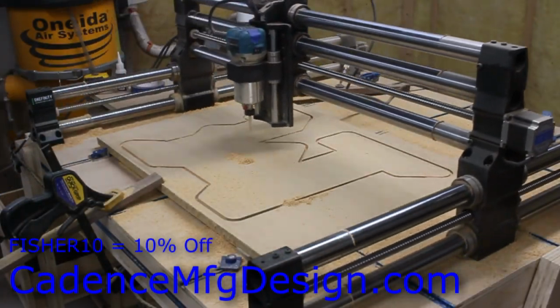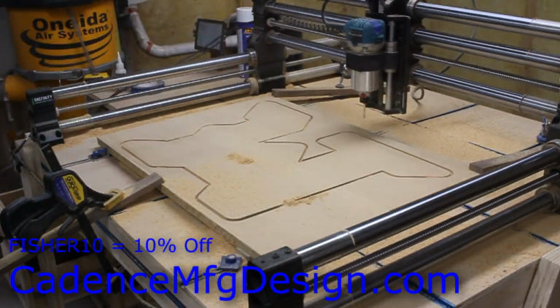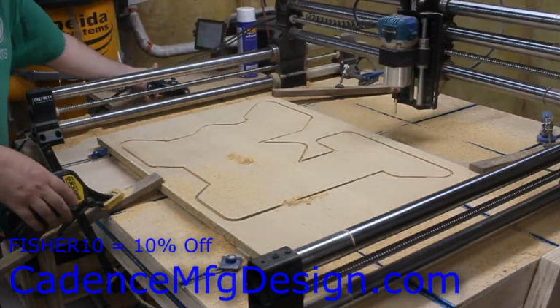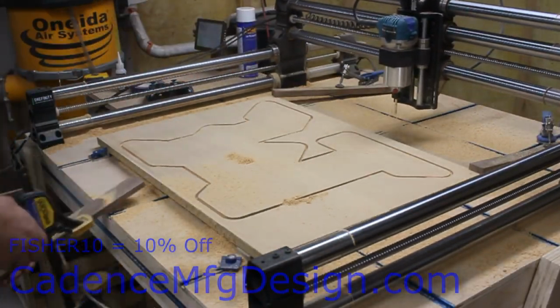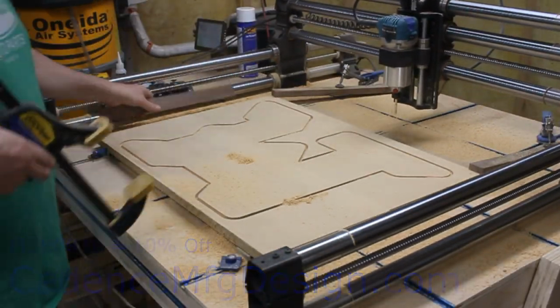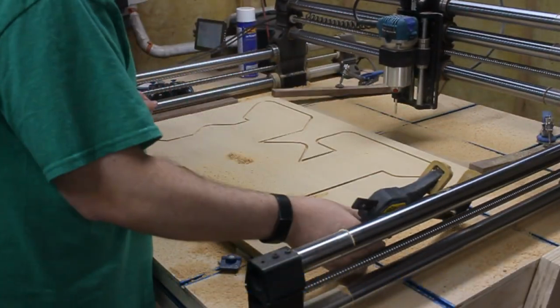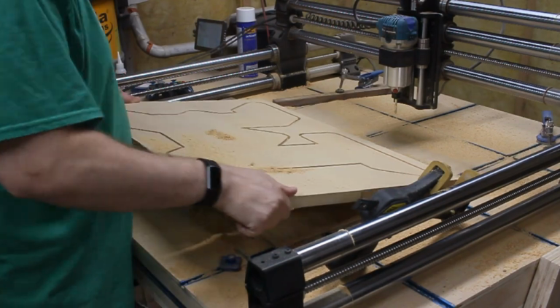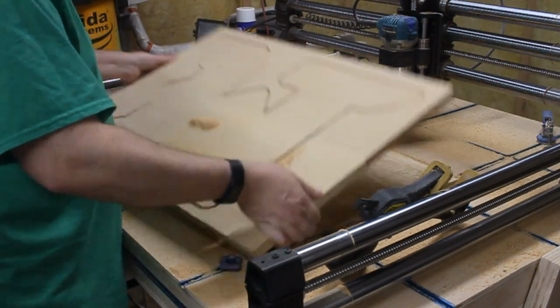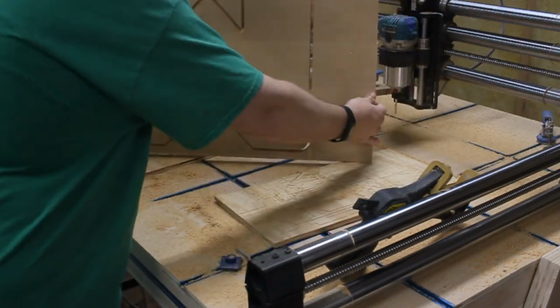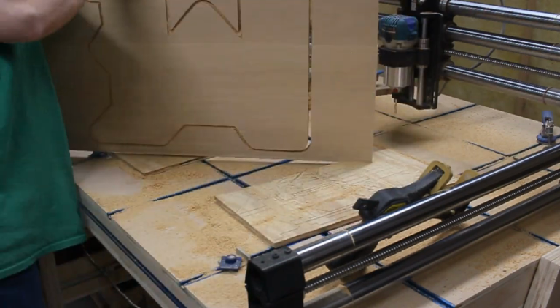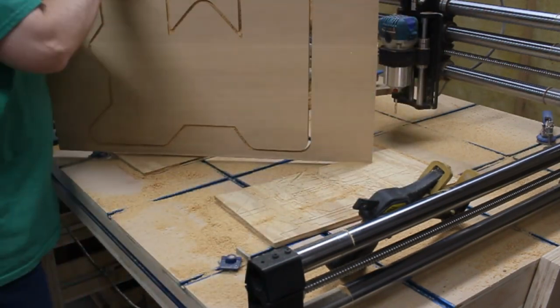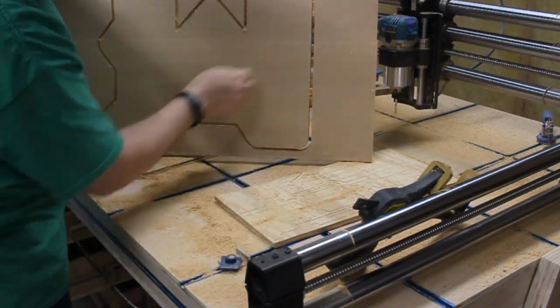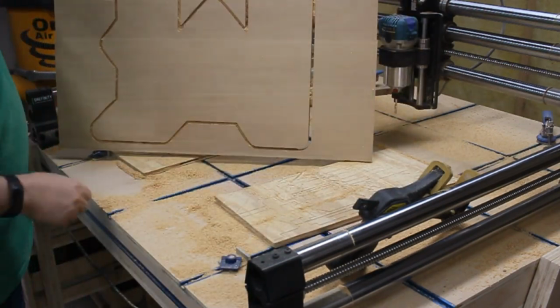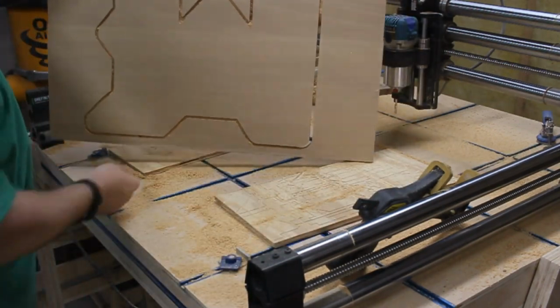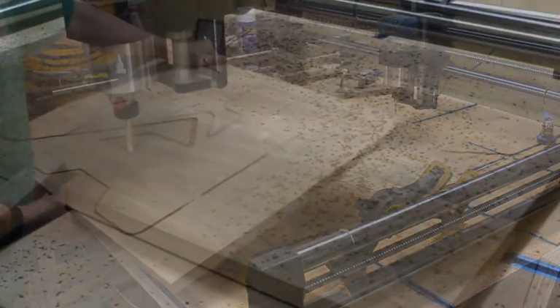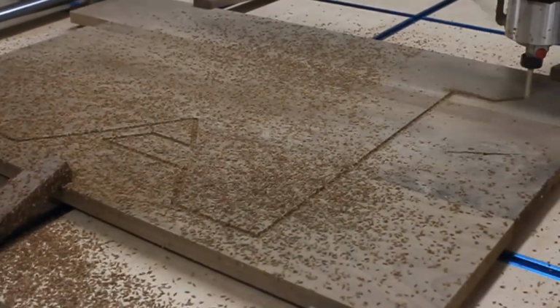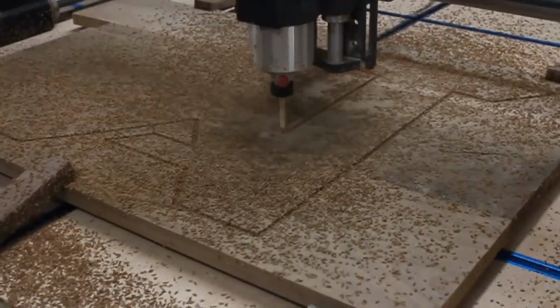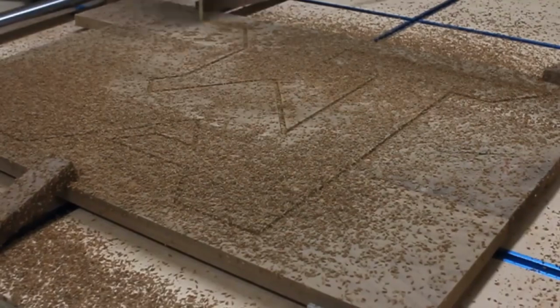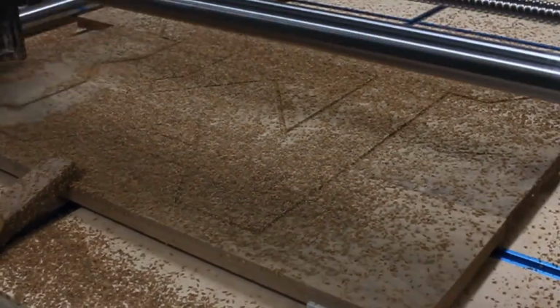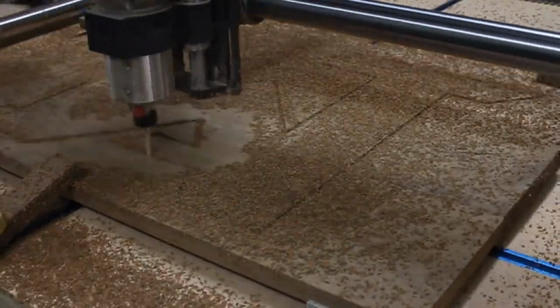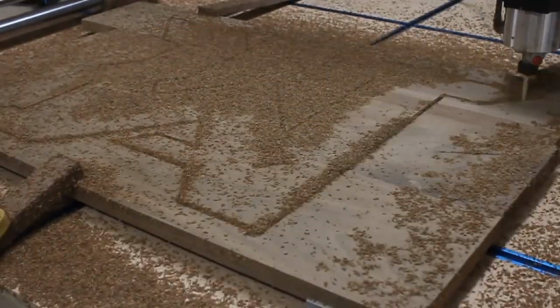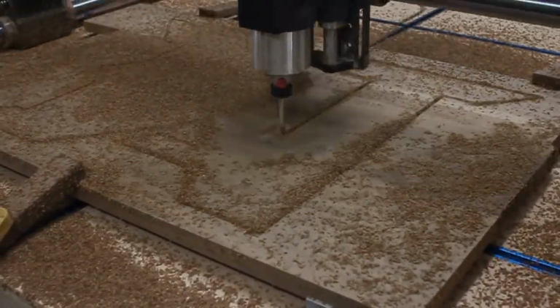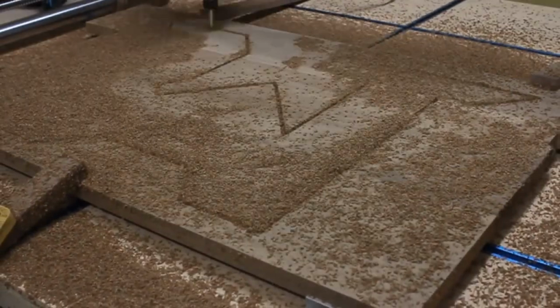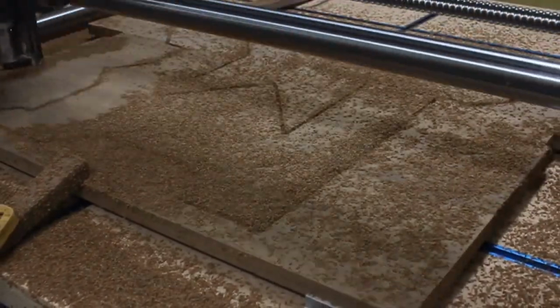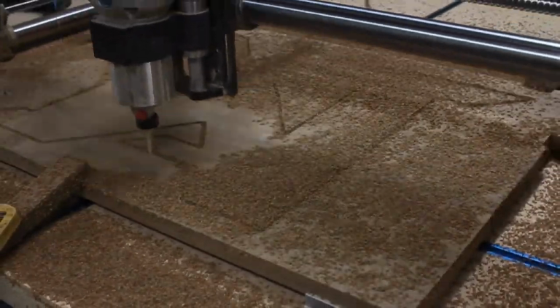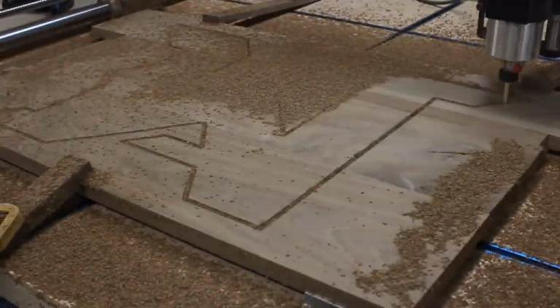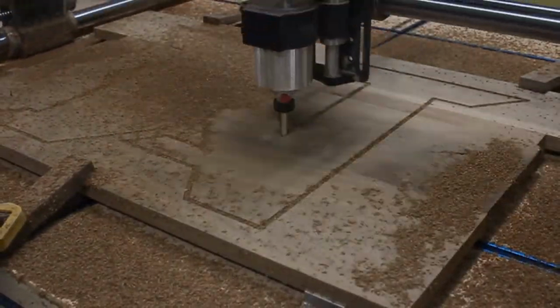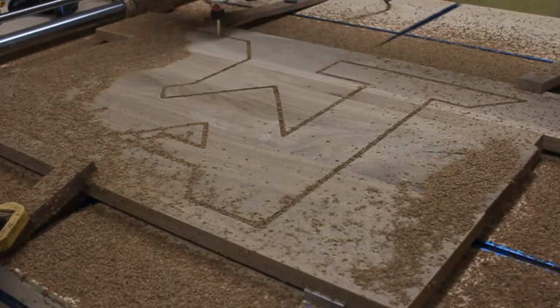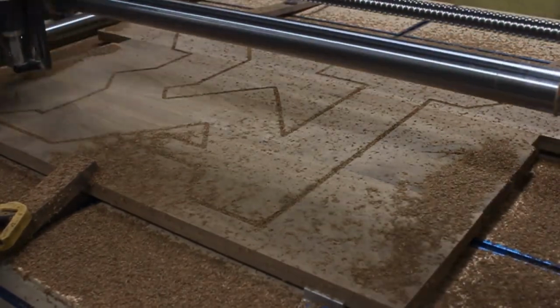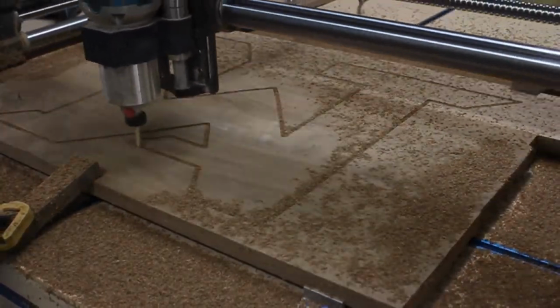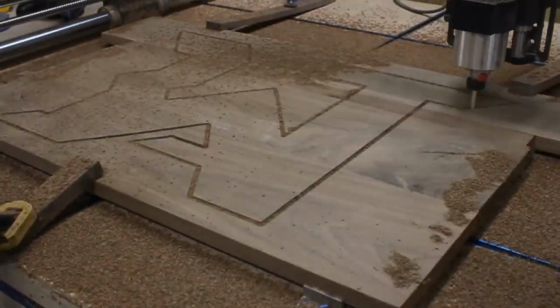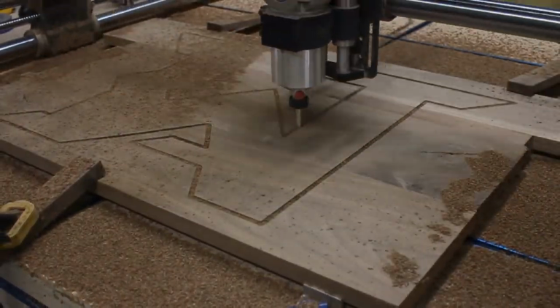Well, the butternut cut — well — like butter. And in just a few minutes, I had the back panel completed. Next, I did the same thing with the walnut, and I cut out the podcast logo. And once that was done, I broke all the tabs and was able to remove the outer frame.